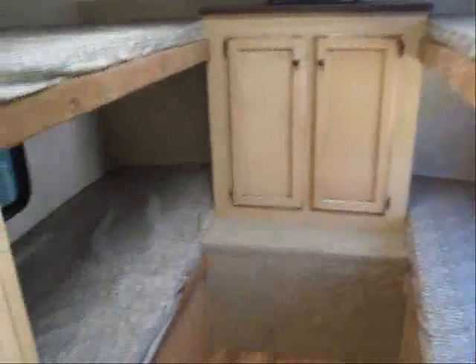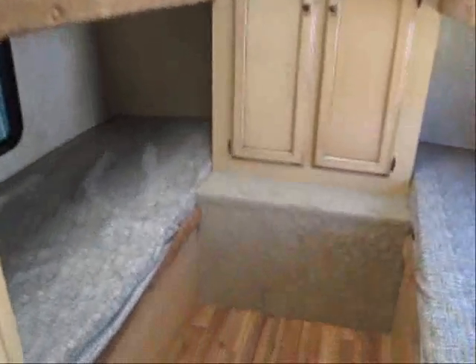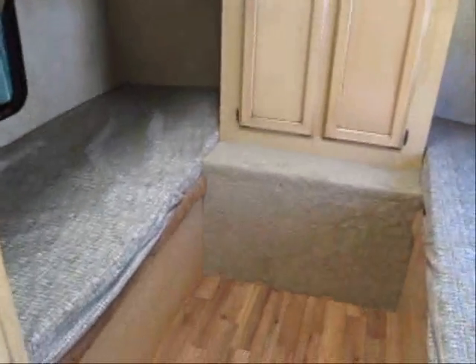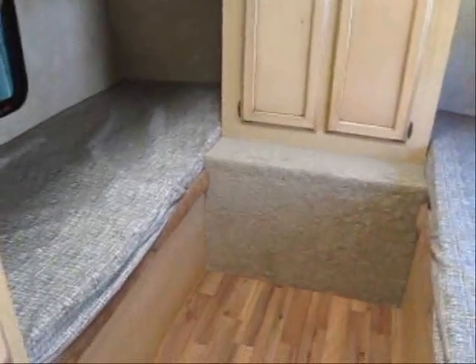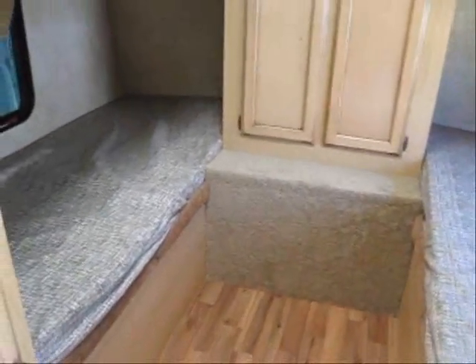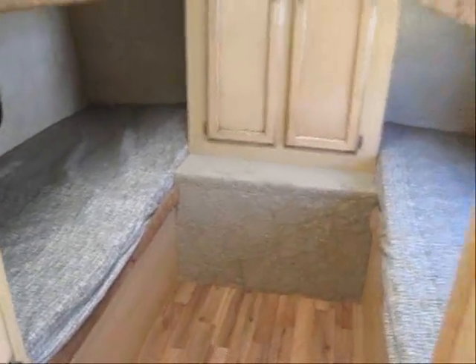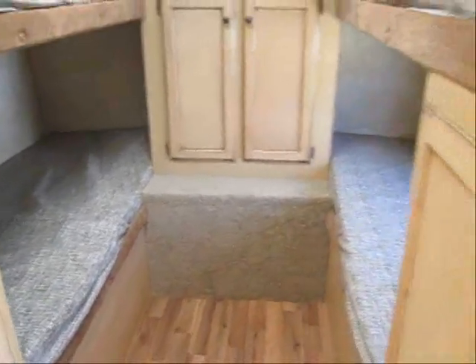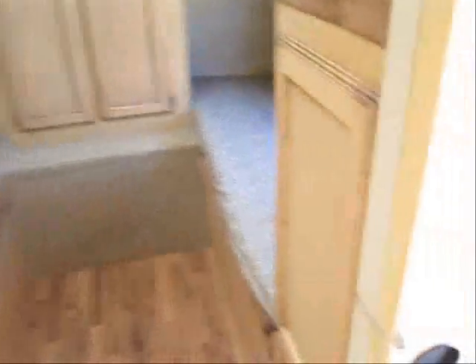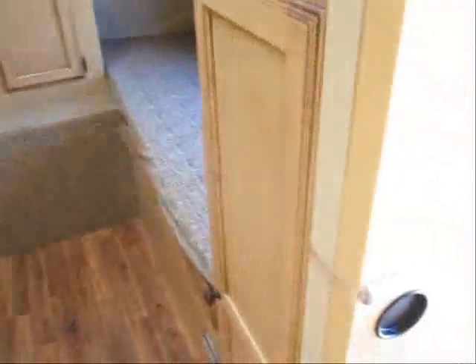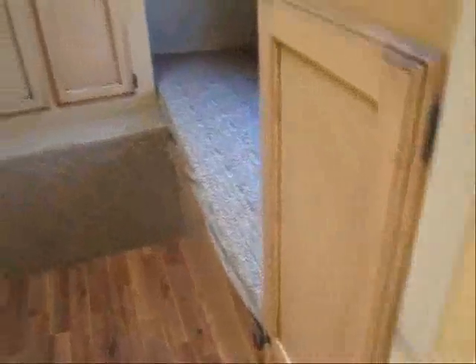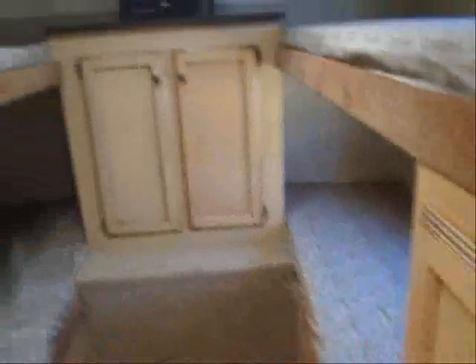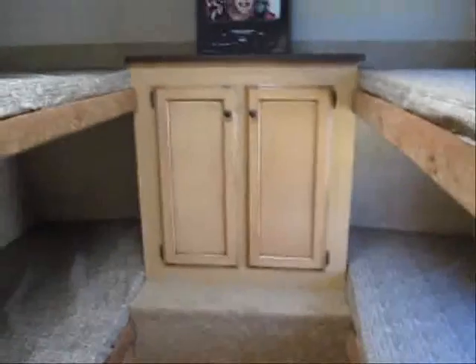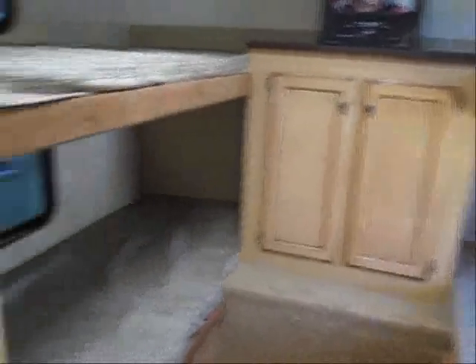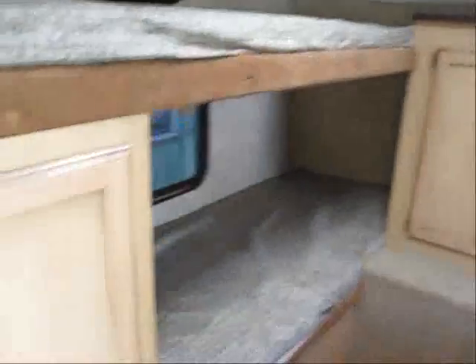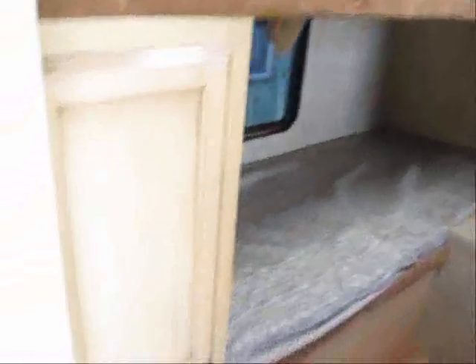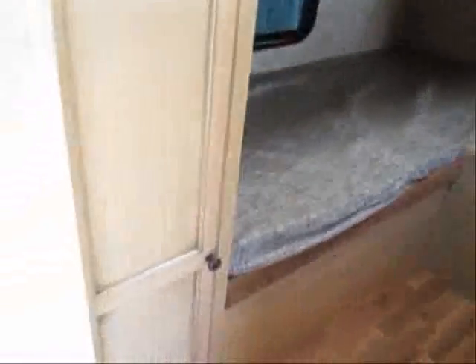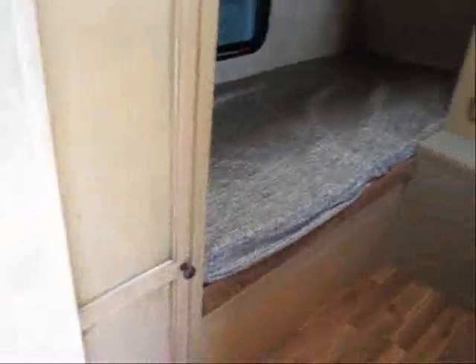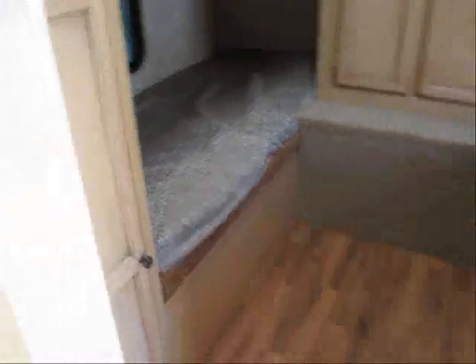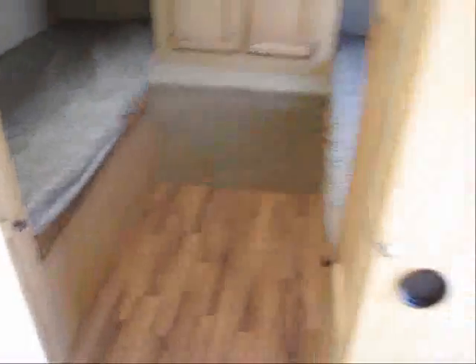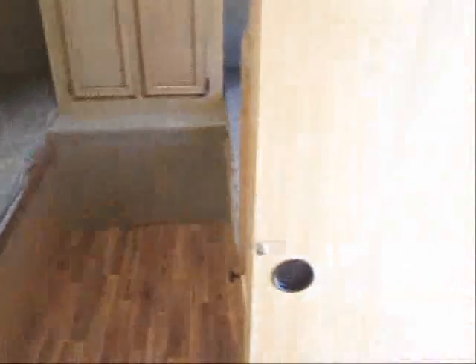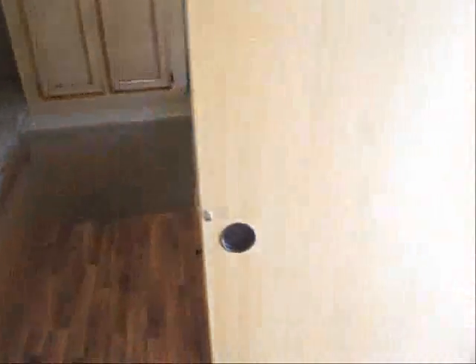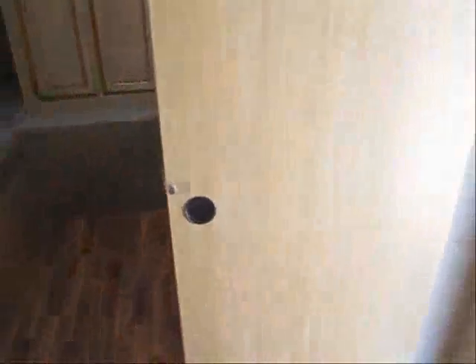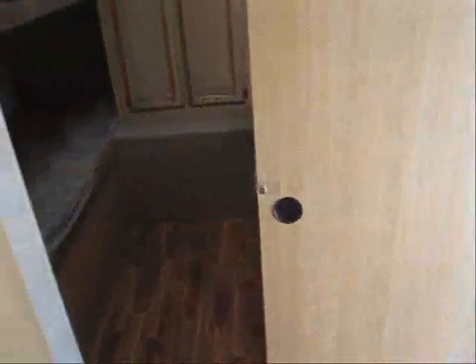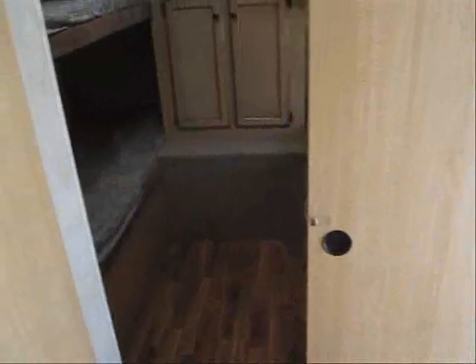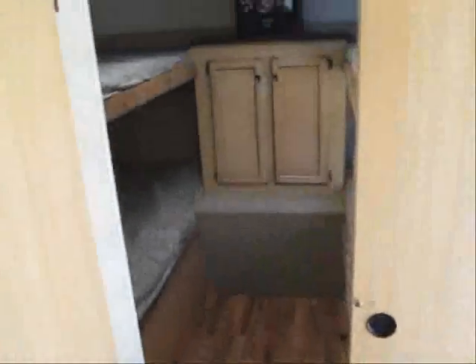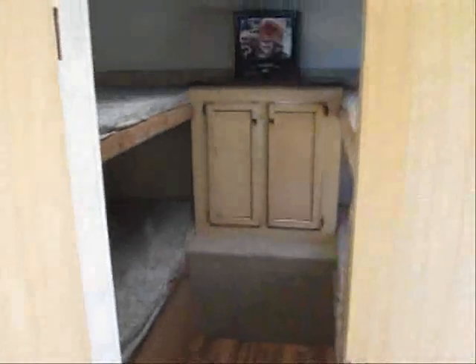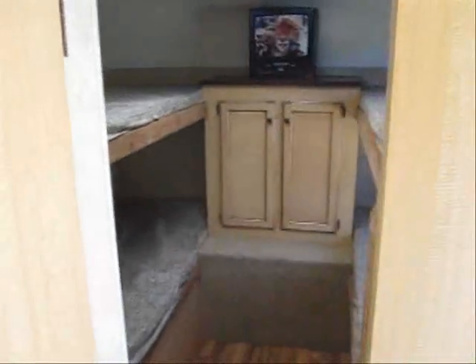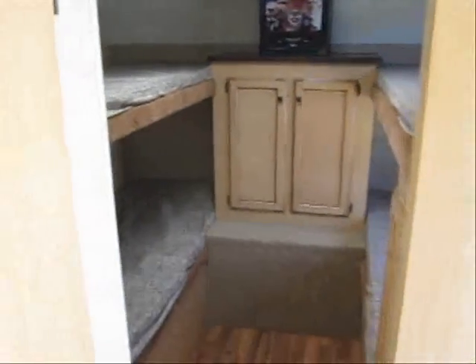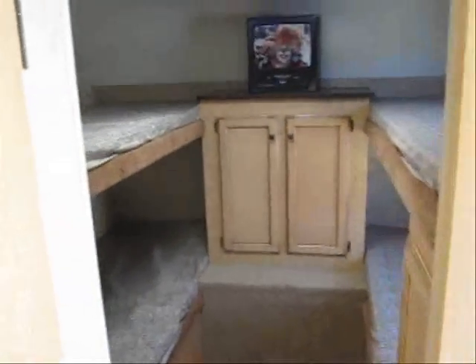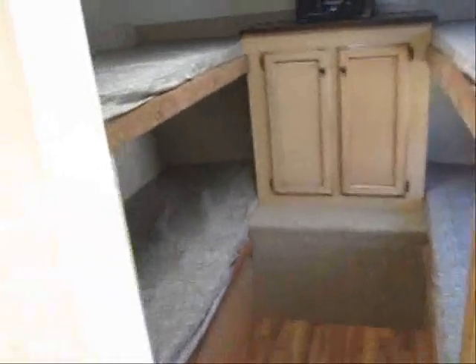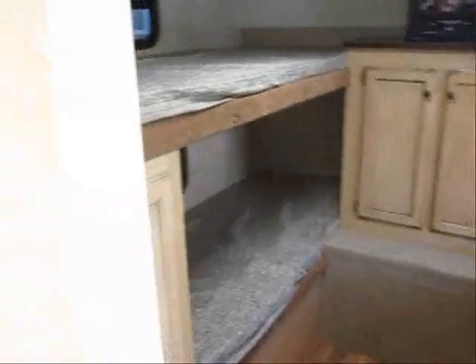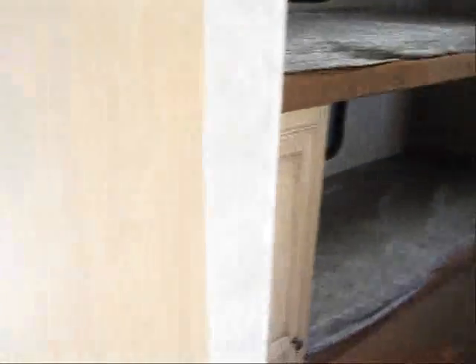This is the front bunk area. It's got lots of closet and cabinet space, good storage, and it's got a pocket door to kind of create a private bedroom area there.